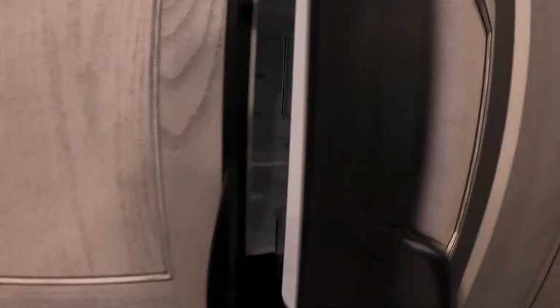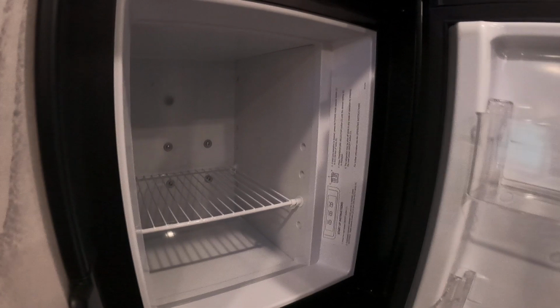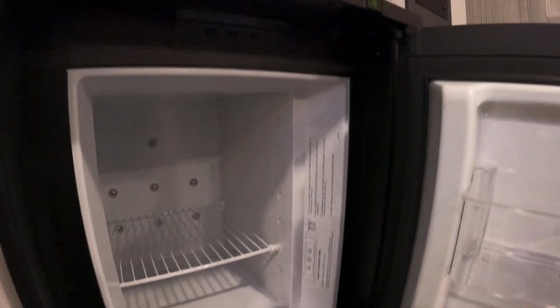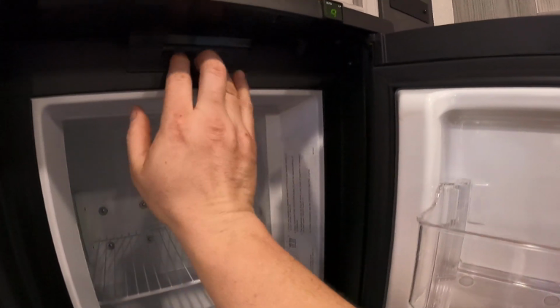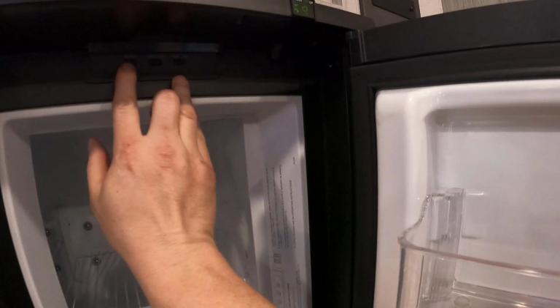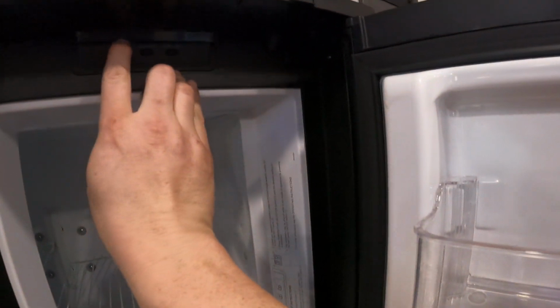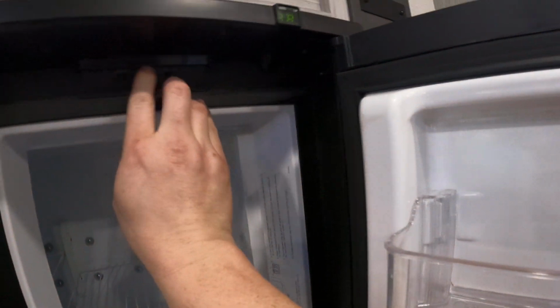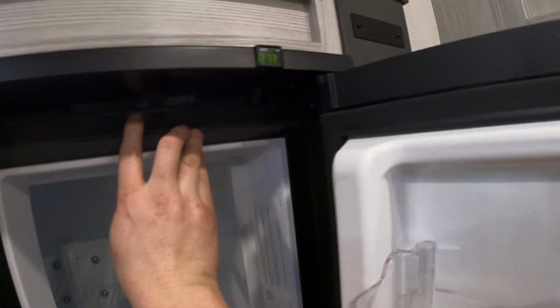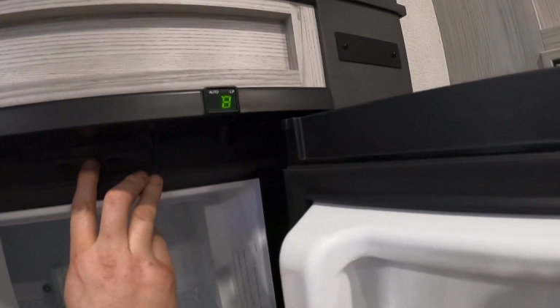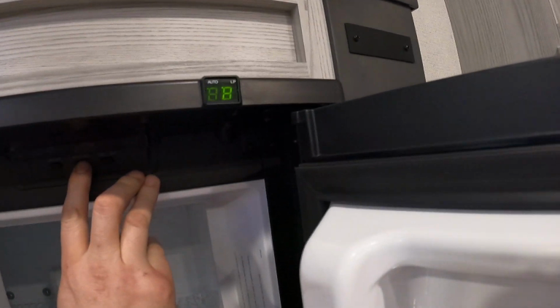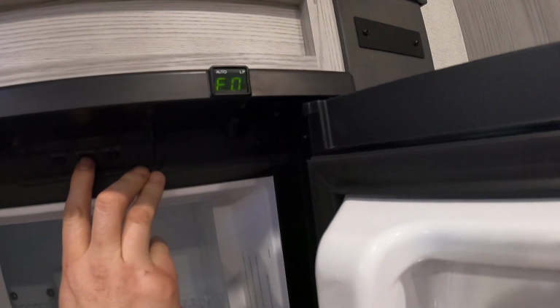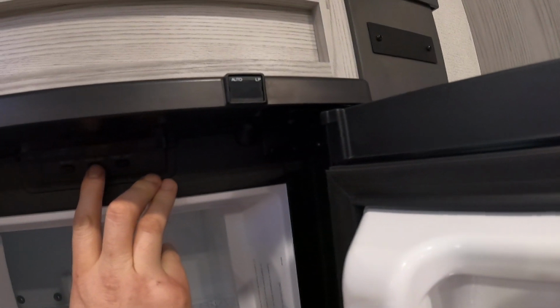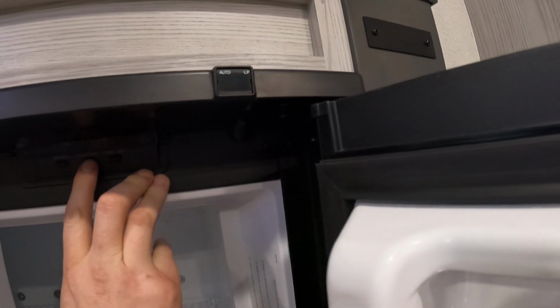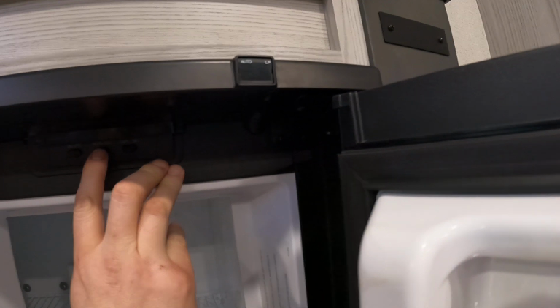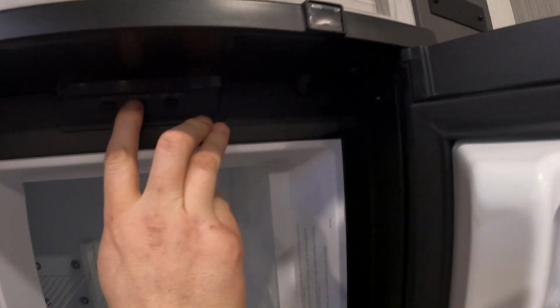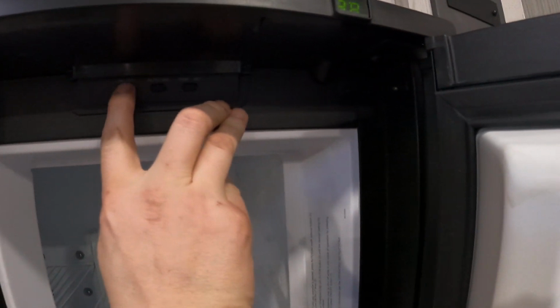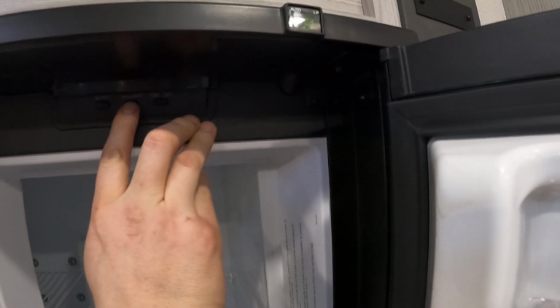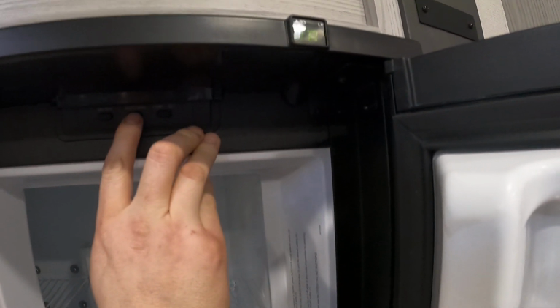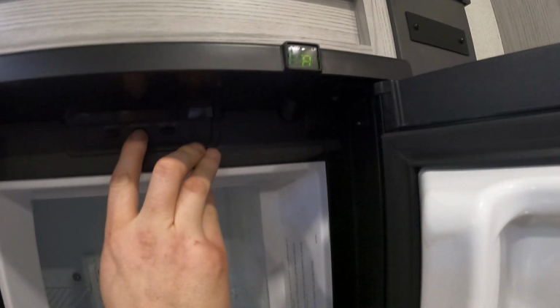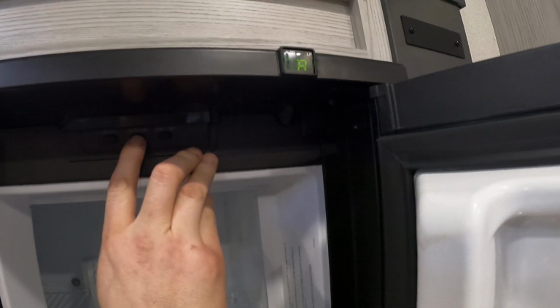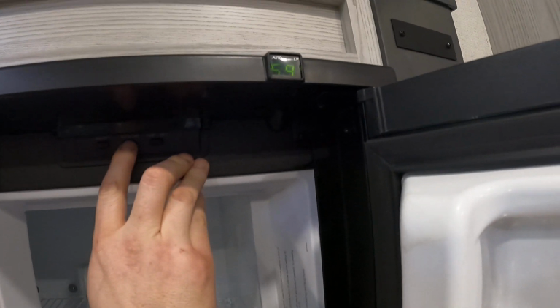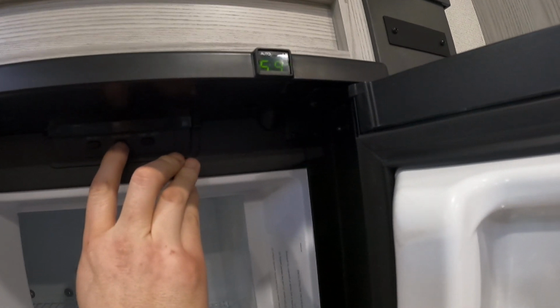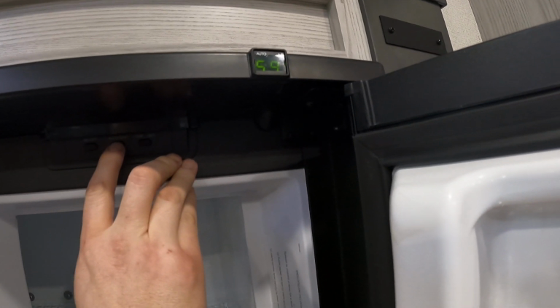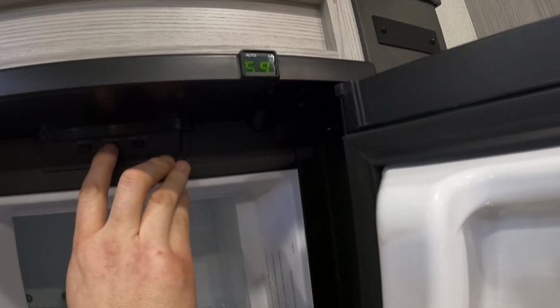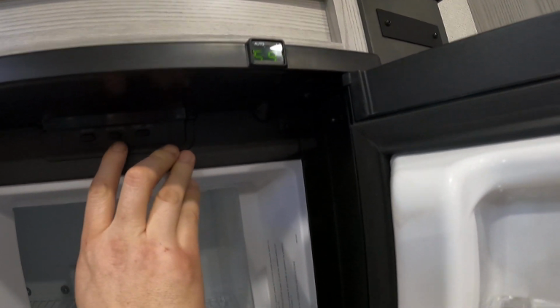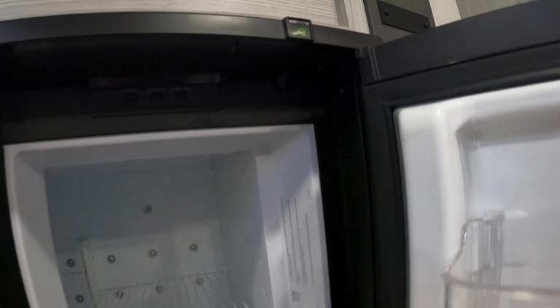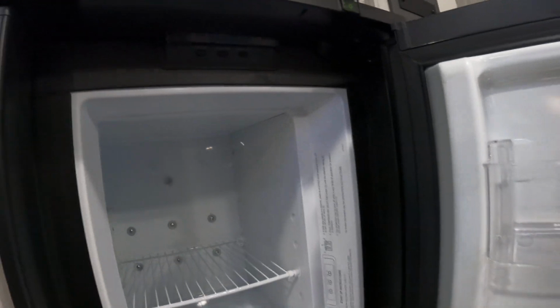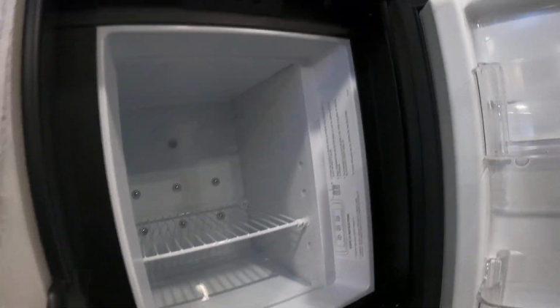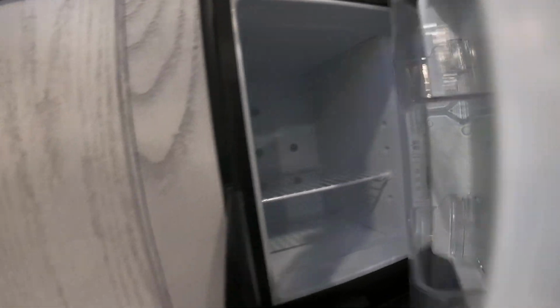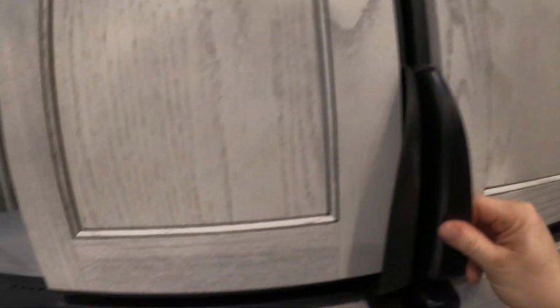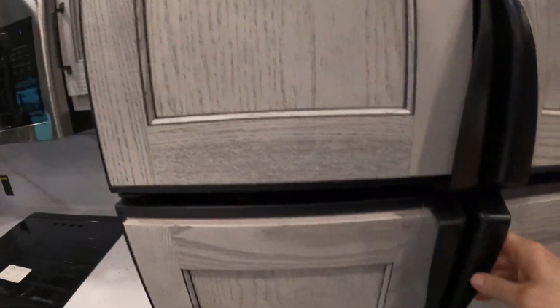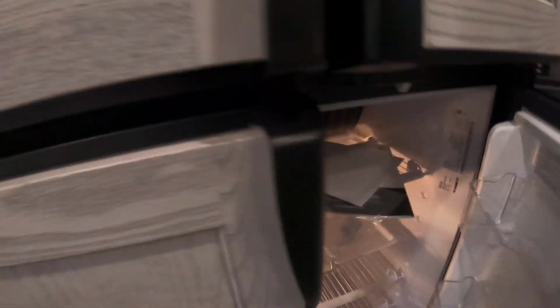Here's our refrigerator — there's an on/off. As you can see, right now it is set to auto, which is where you want it. It'll run off battery or LP on auto, and then there's a temperature set button.